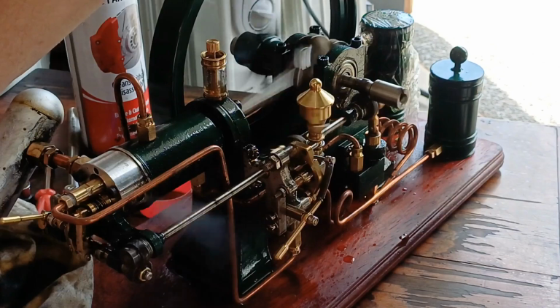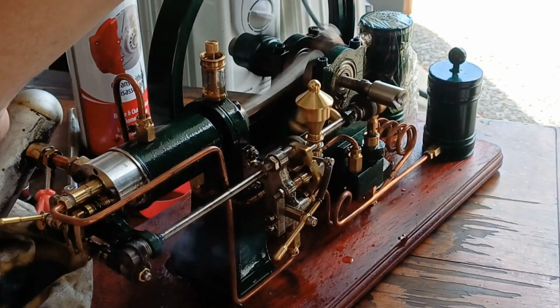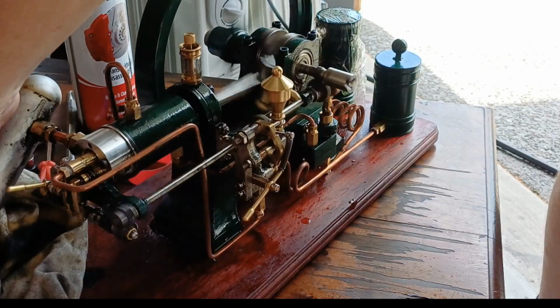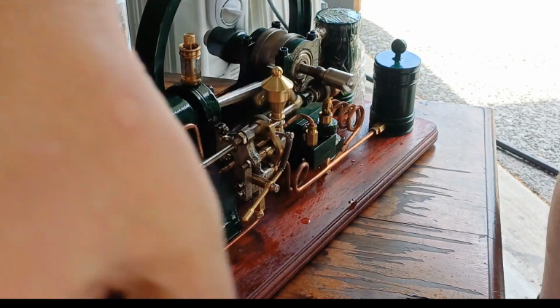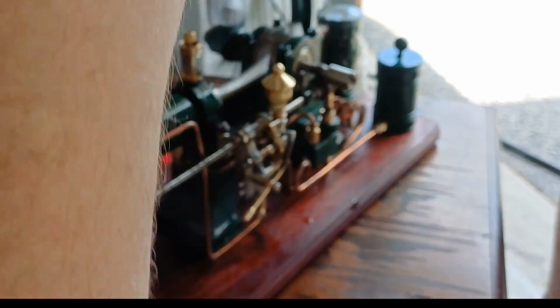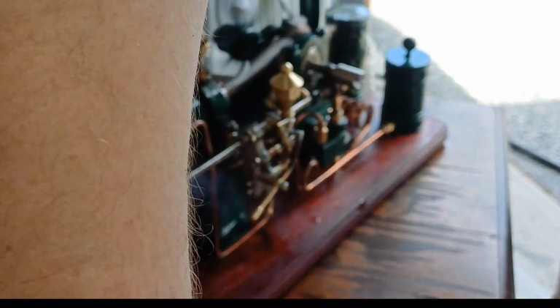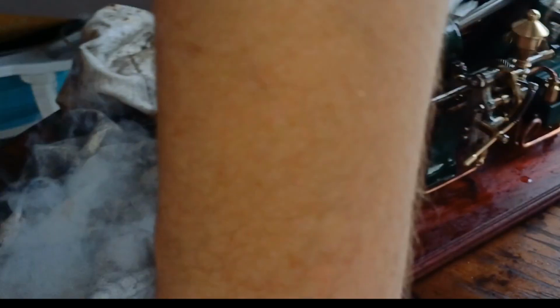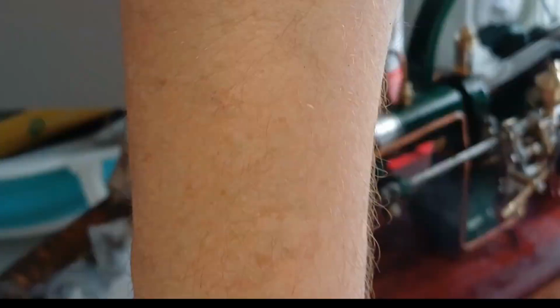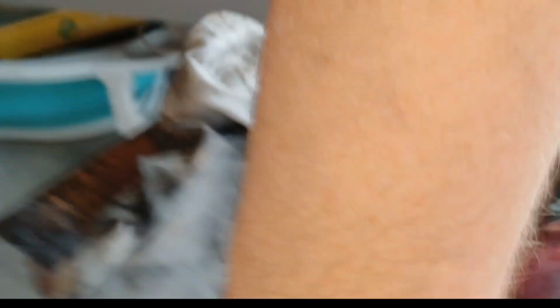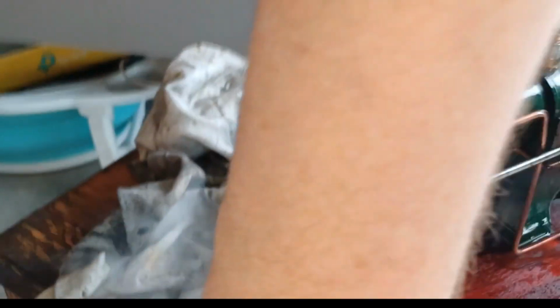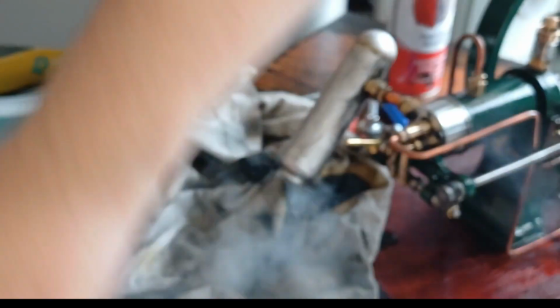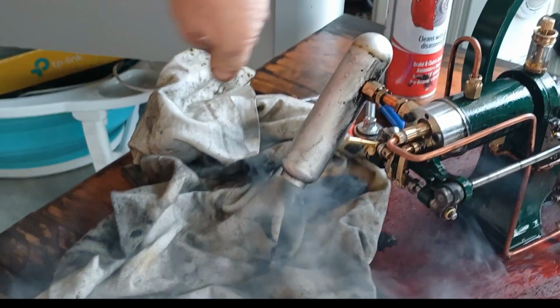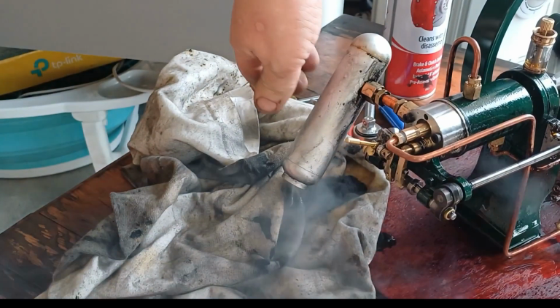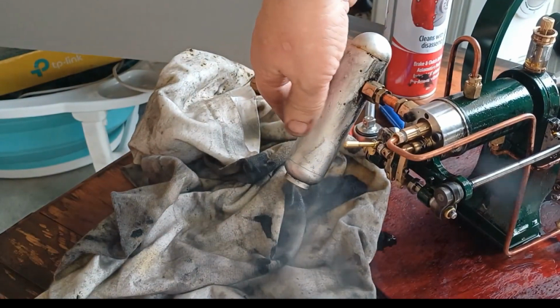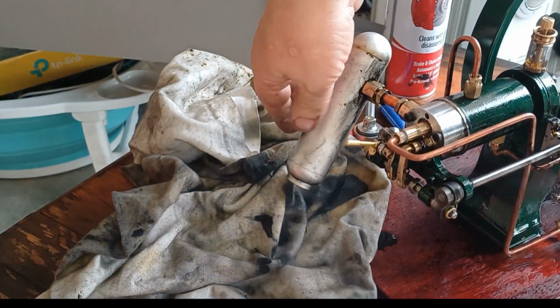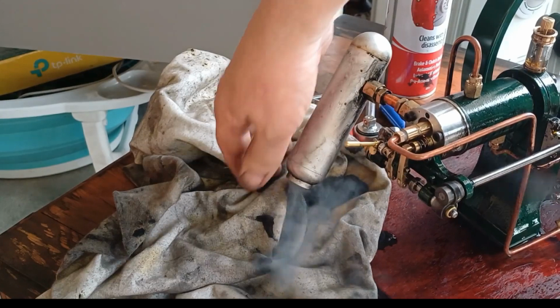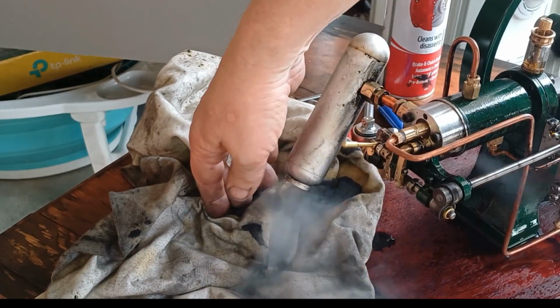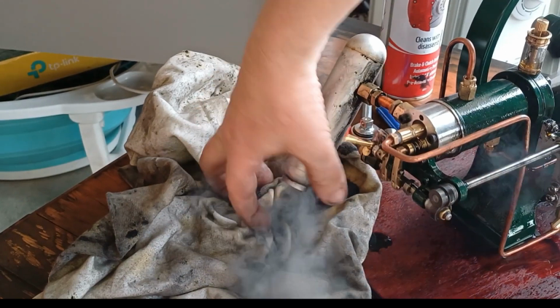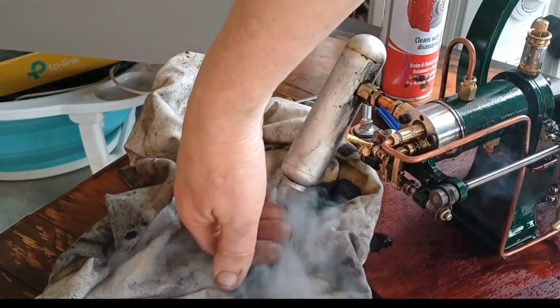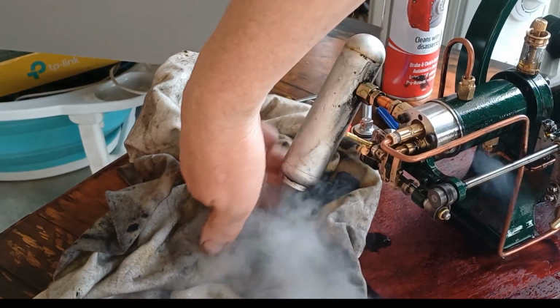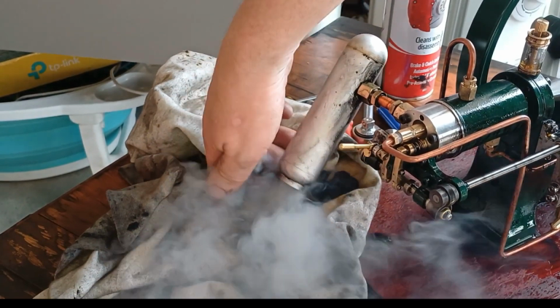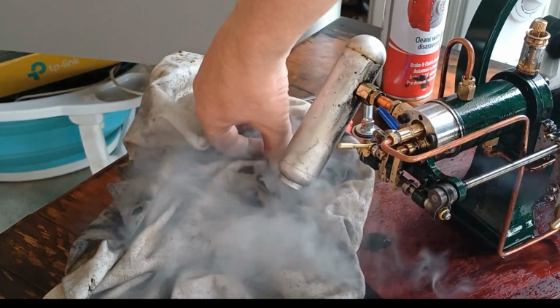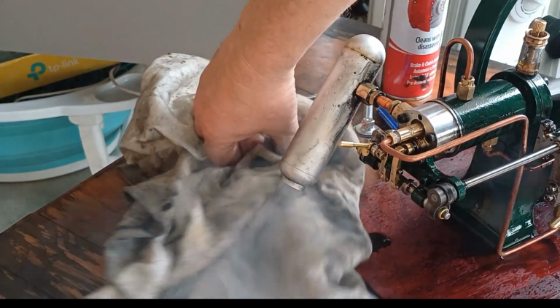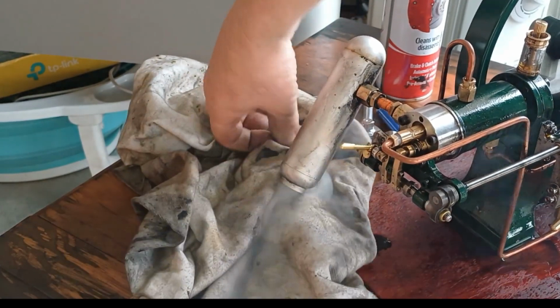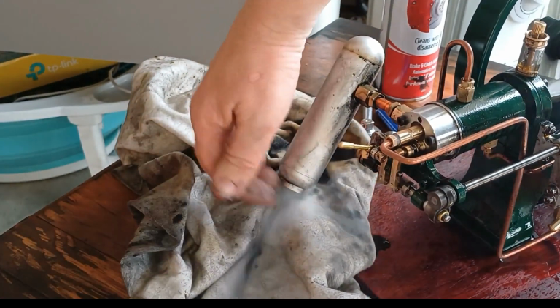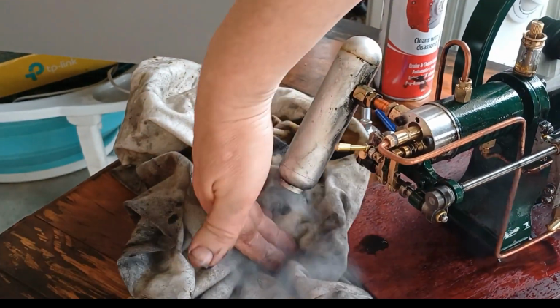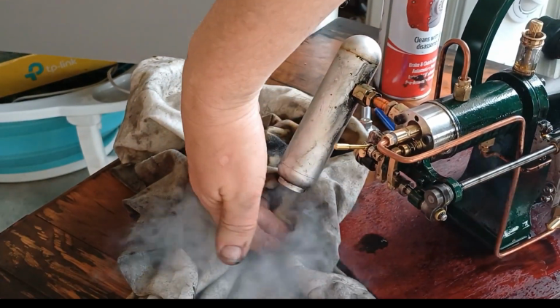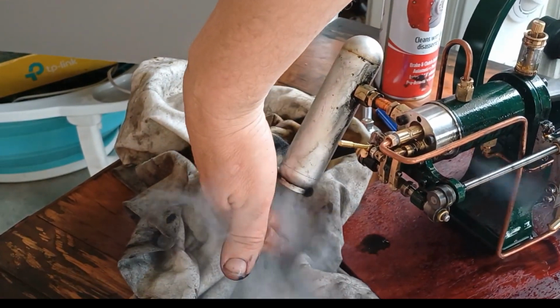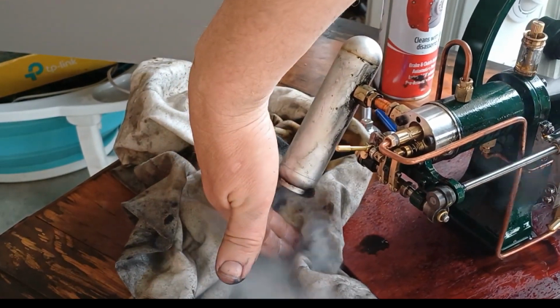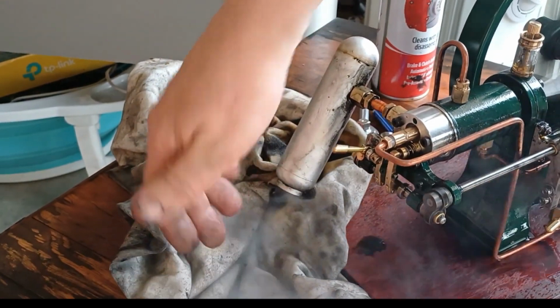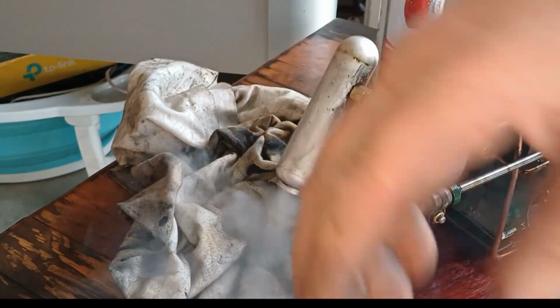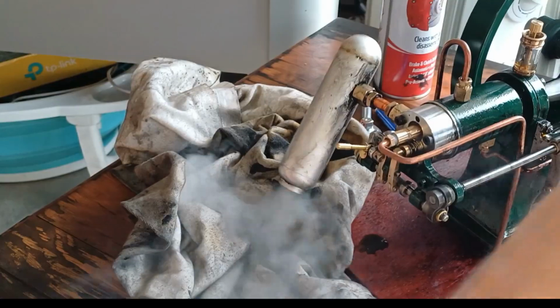Still got a little bit of a leak coming out there — not much.